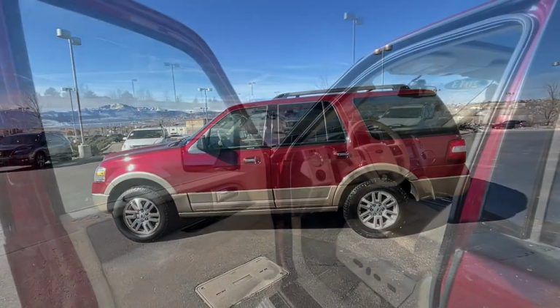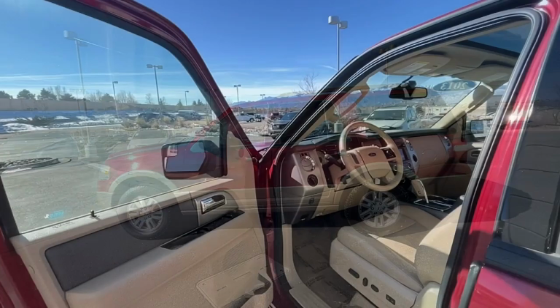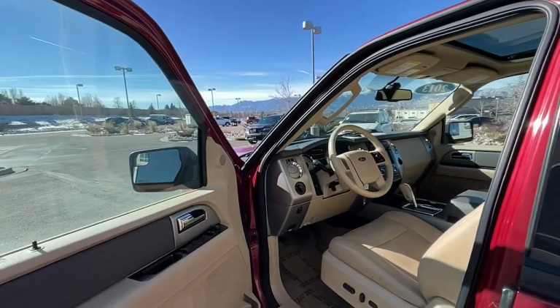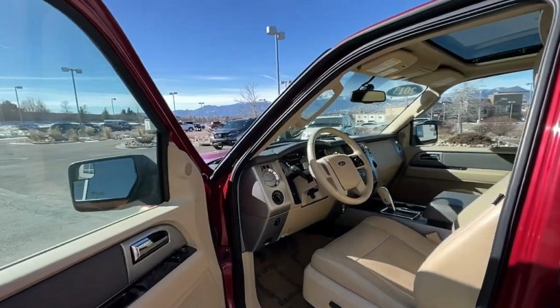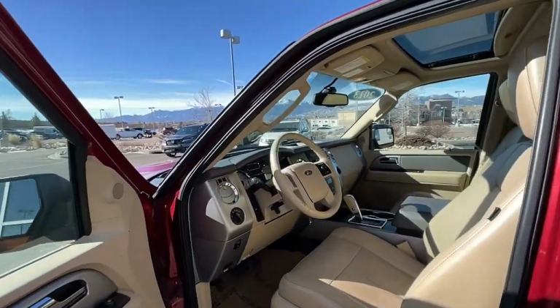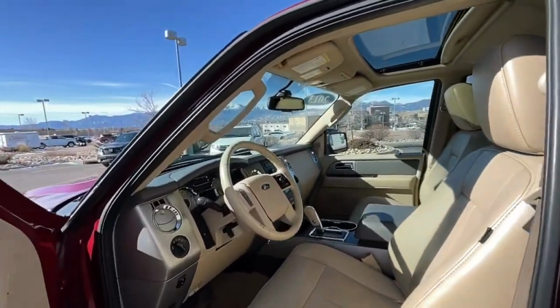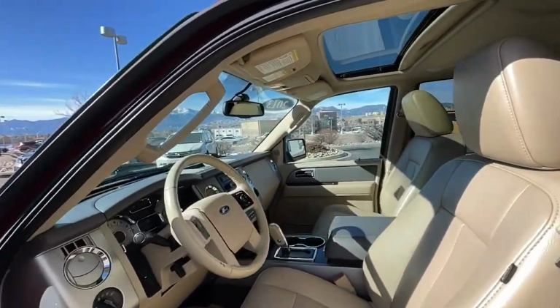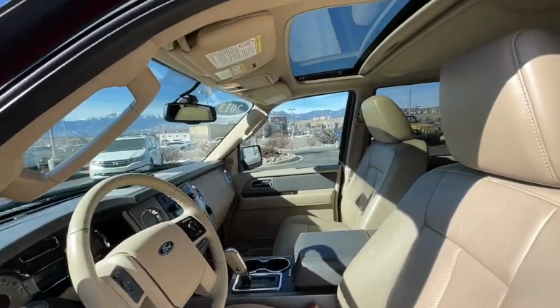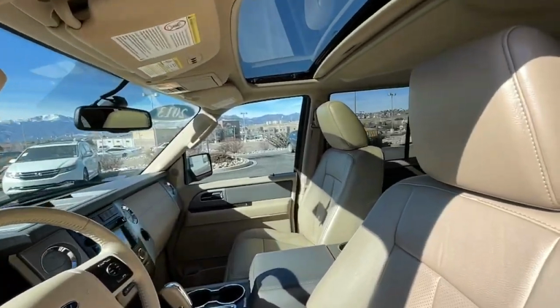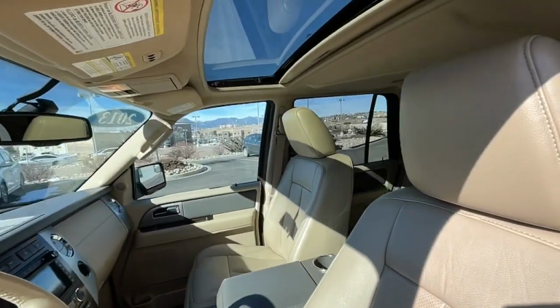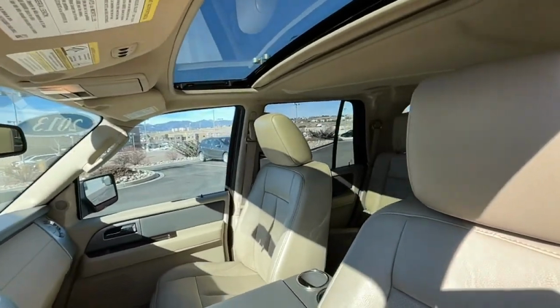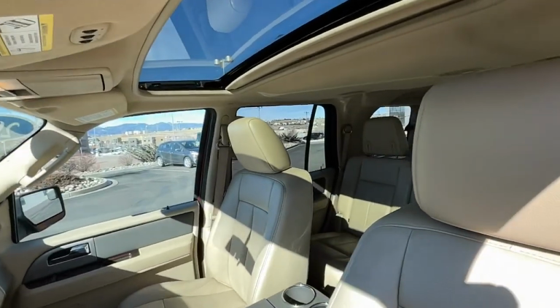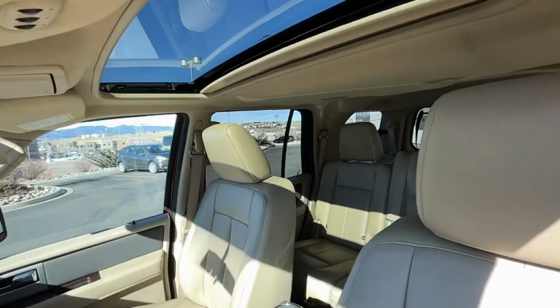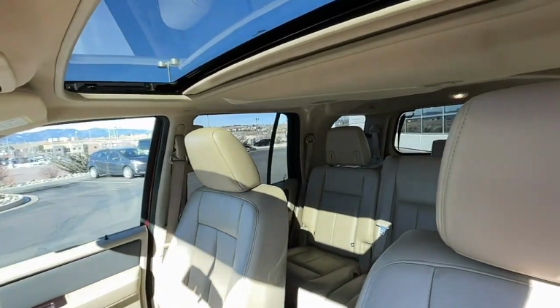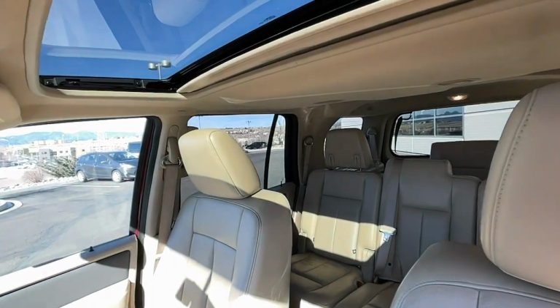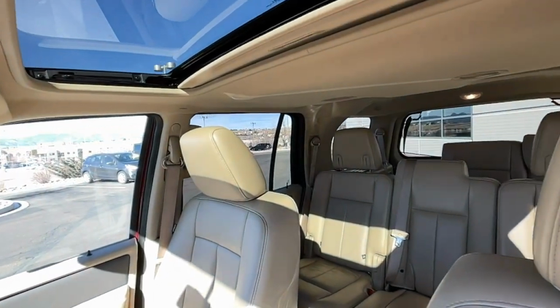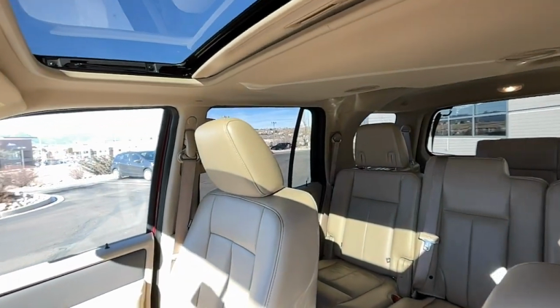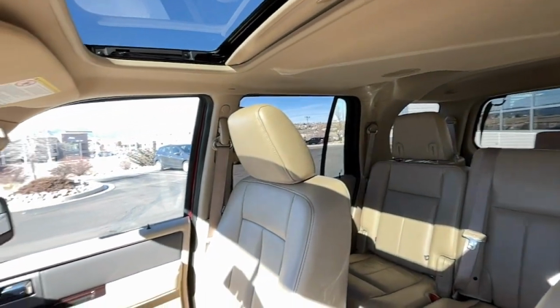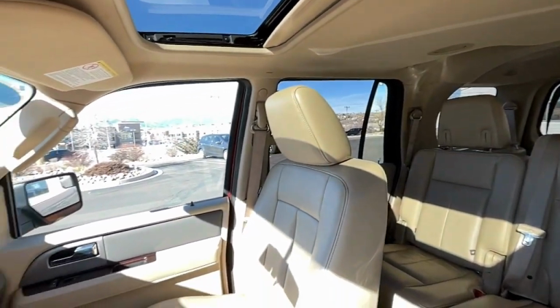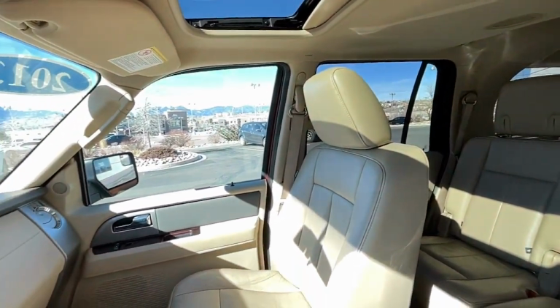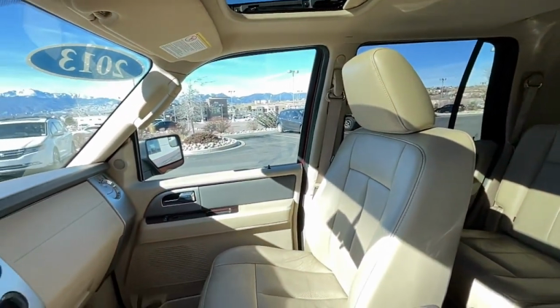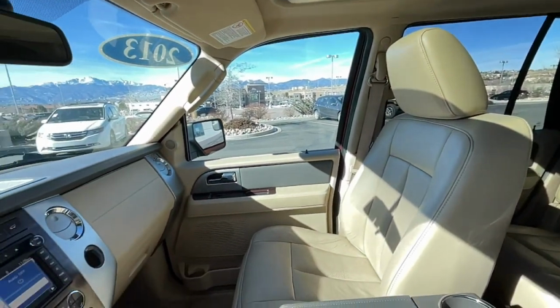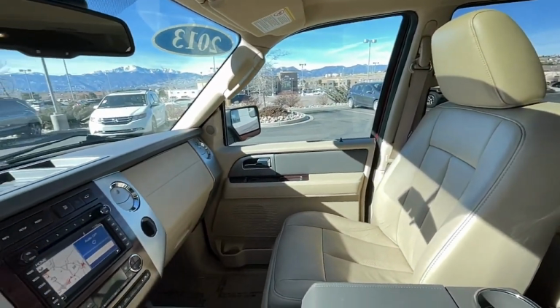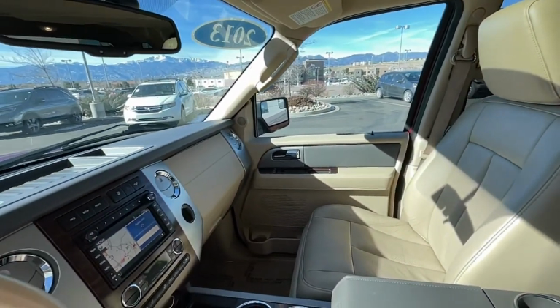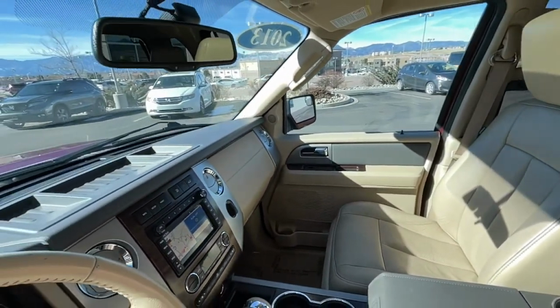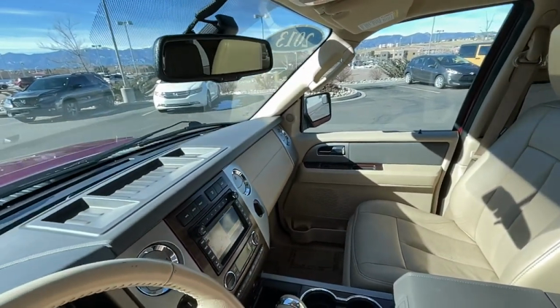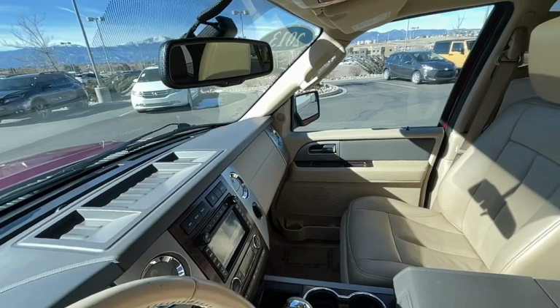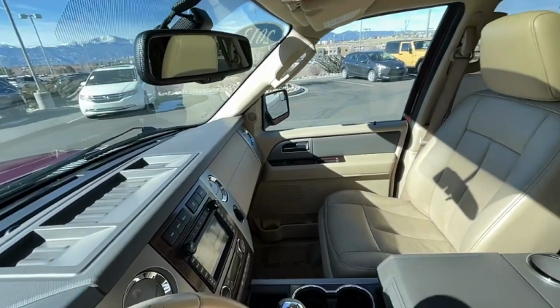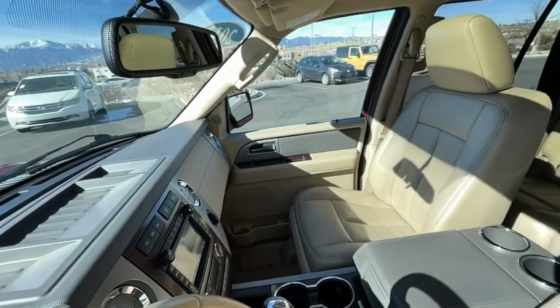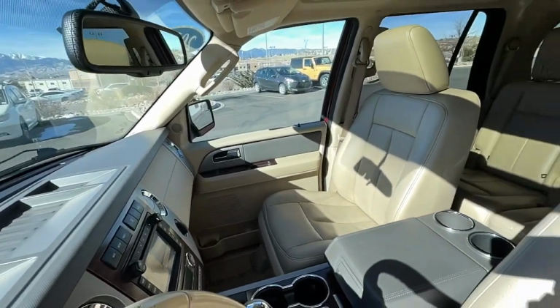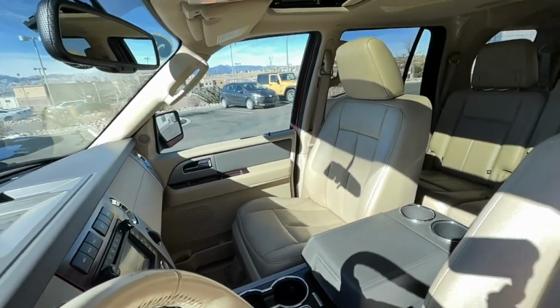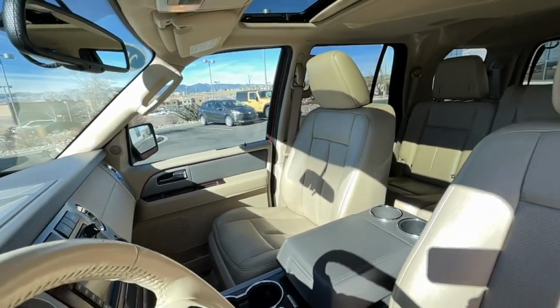Keyless entry, fog lamps, heated mirrors, satellite radio, aluminum wheels, third row seat, alarm, electronic stability control, steering wheel audio controls, rear AC.